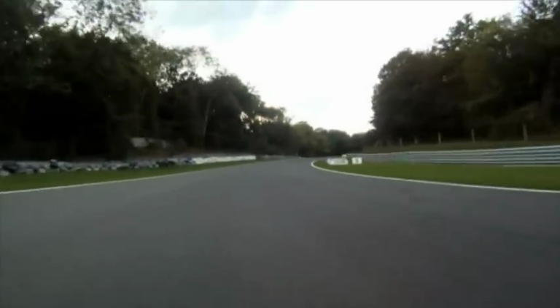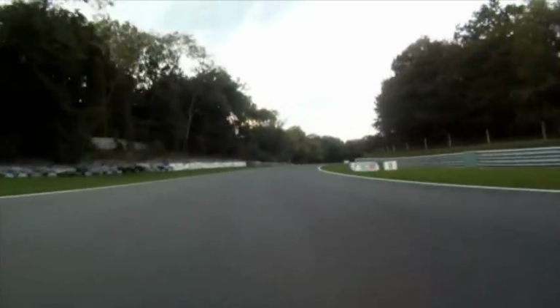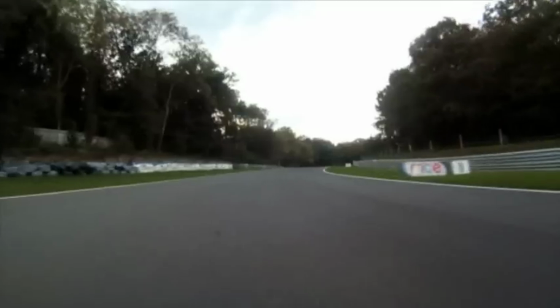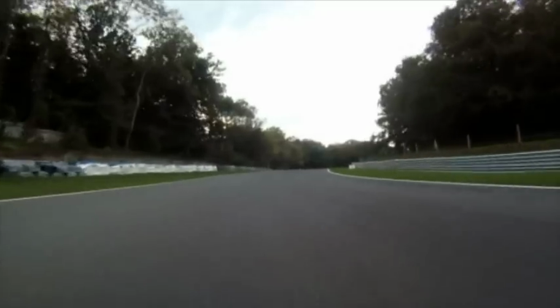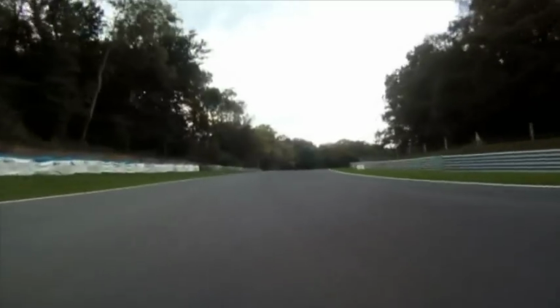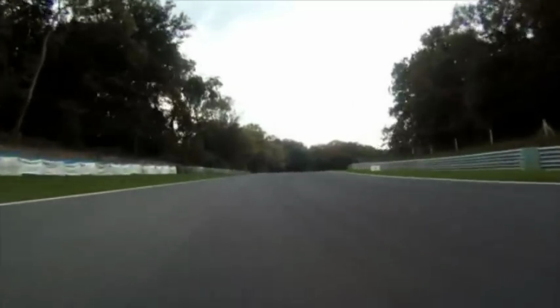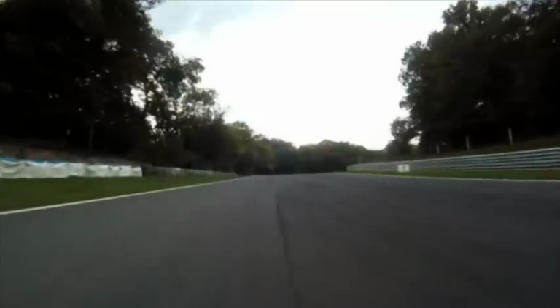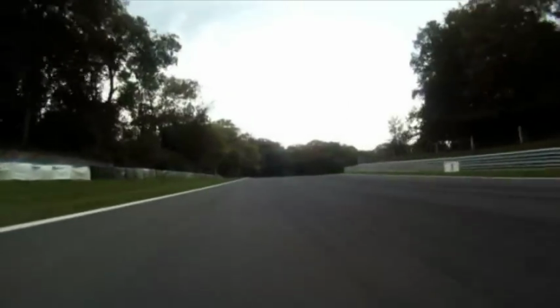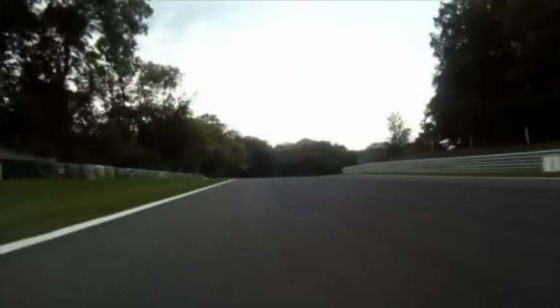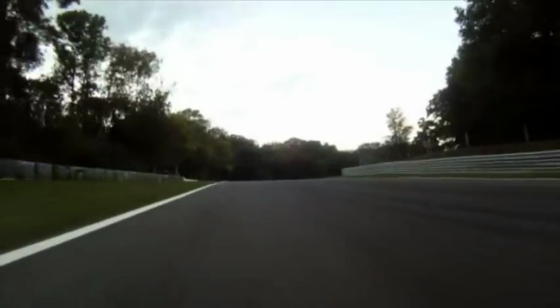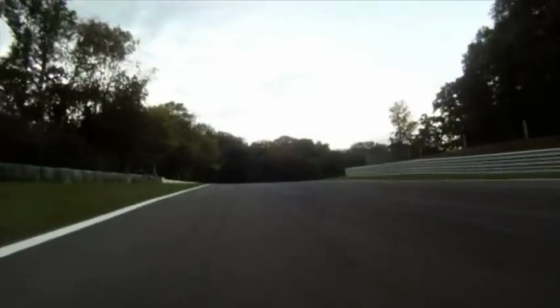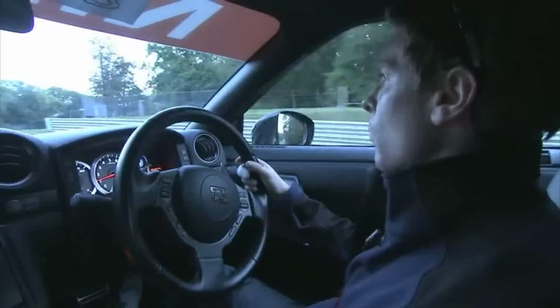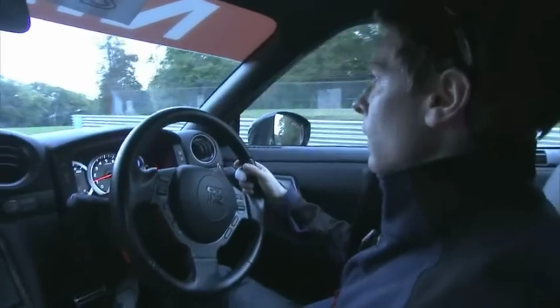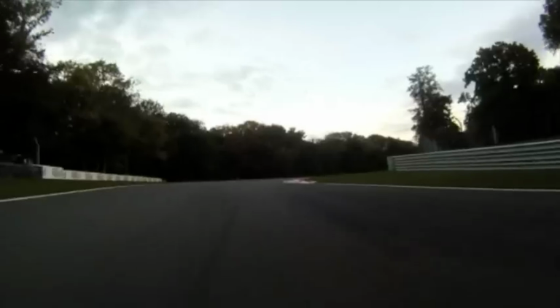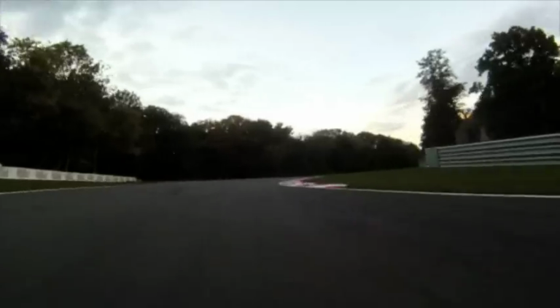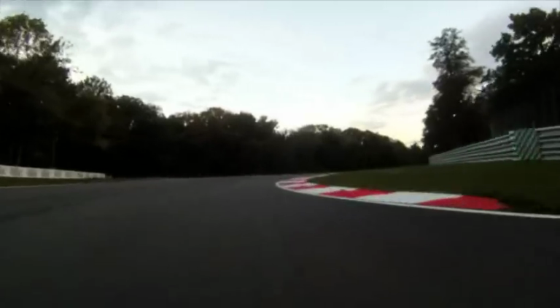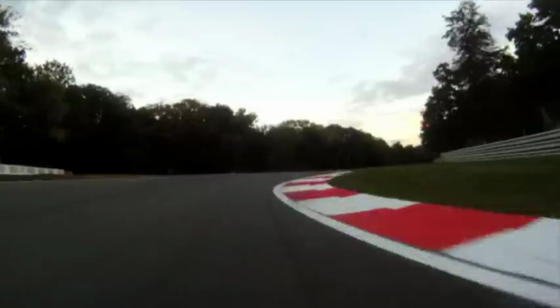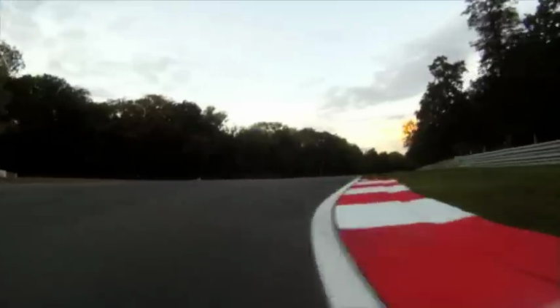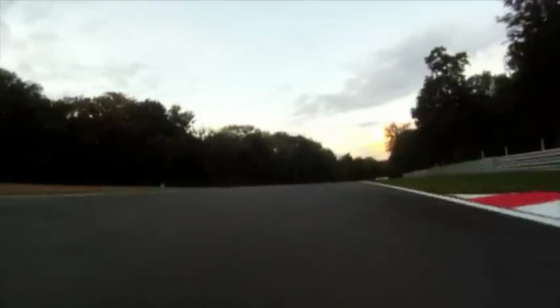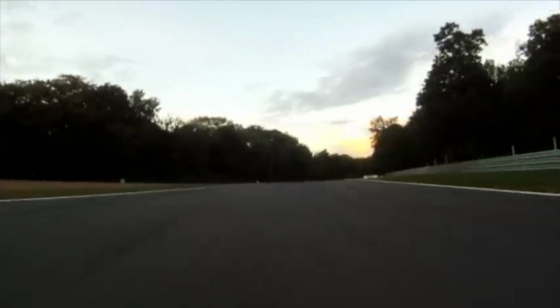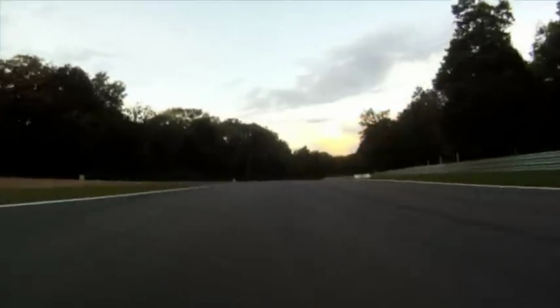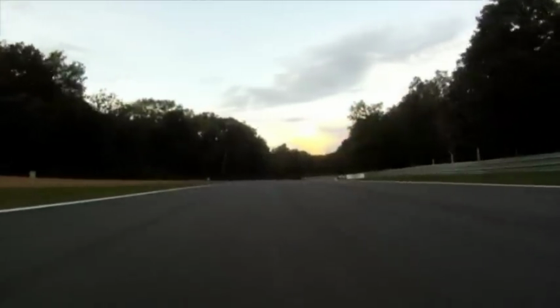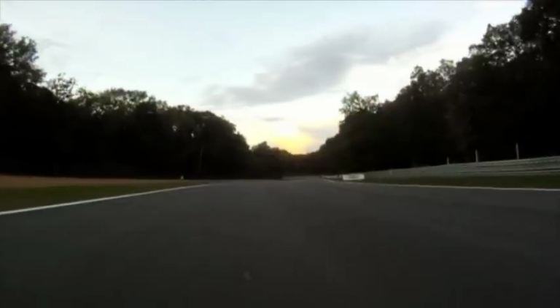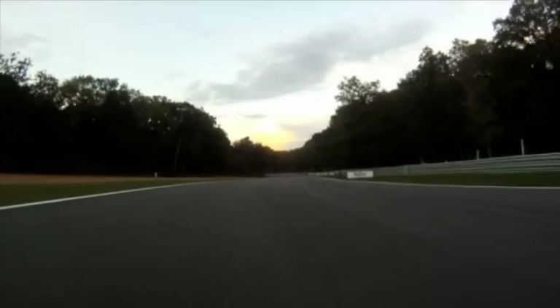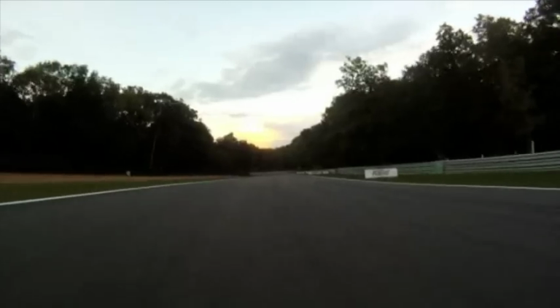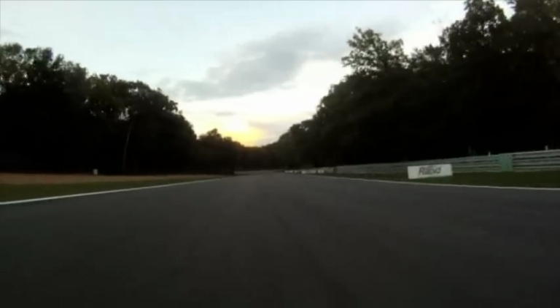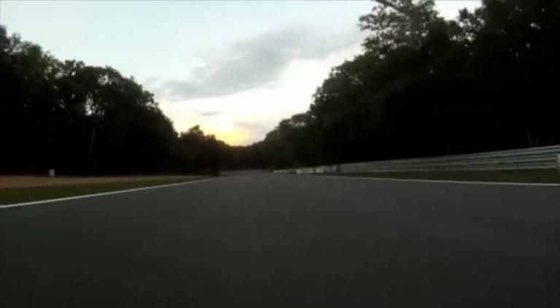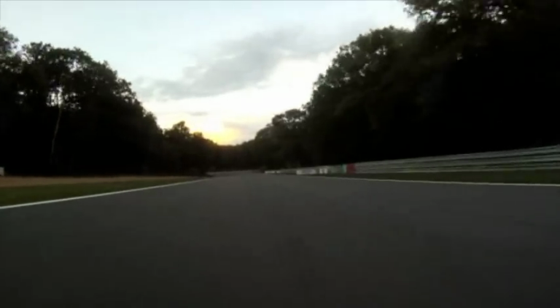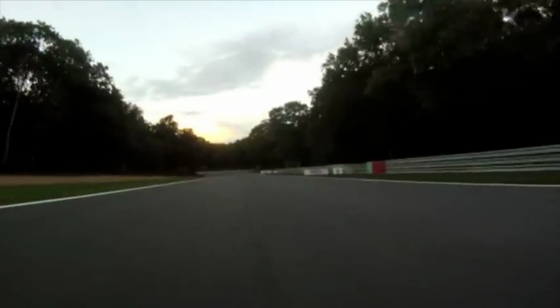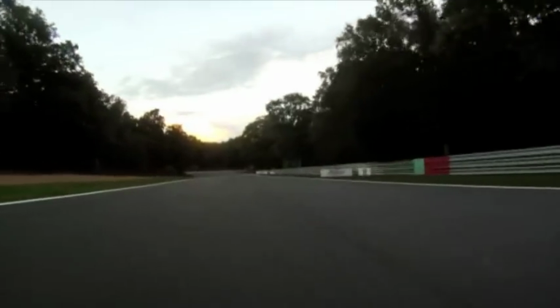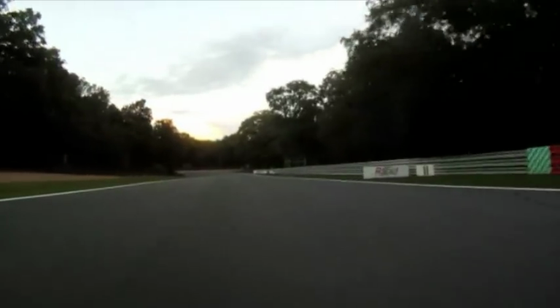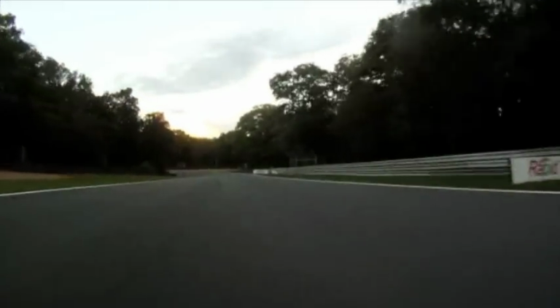This is all really blind. So in the apex, you physically can't see anything from this point, and it opens up right about now. Back to third — hold third all the way through here, and just let it try and keep a nice, consistent run through here. You just want to hold throttle, which is really important.